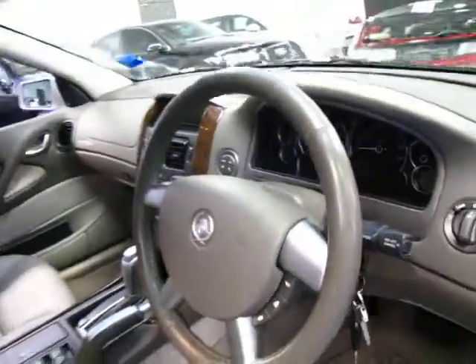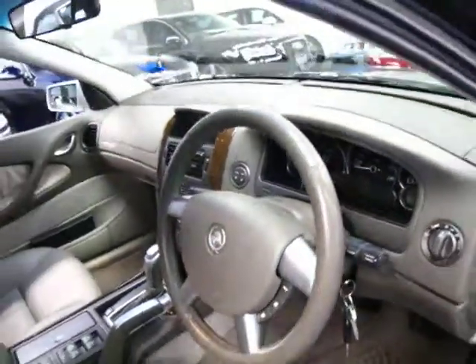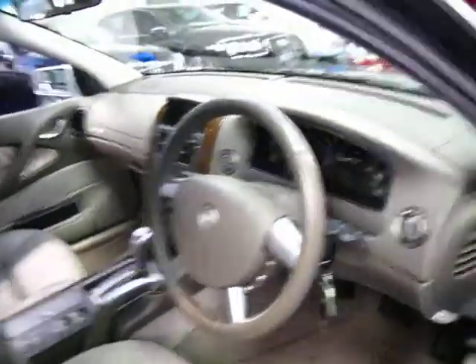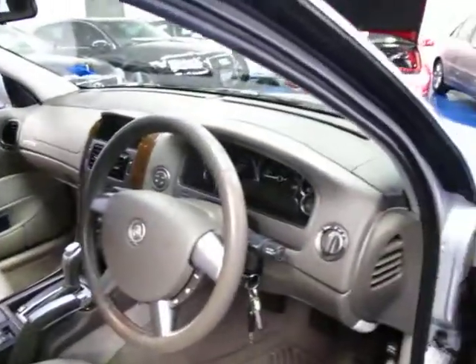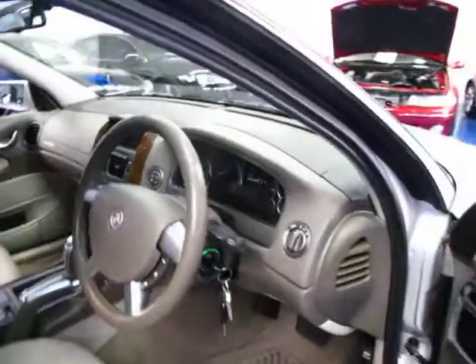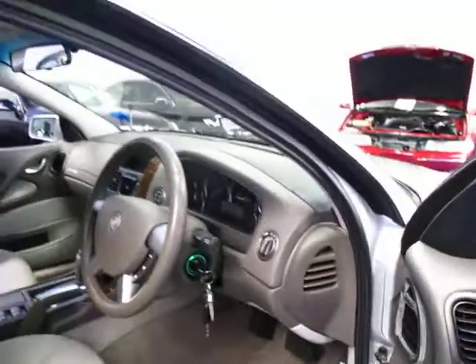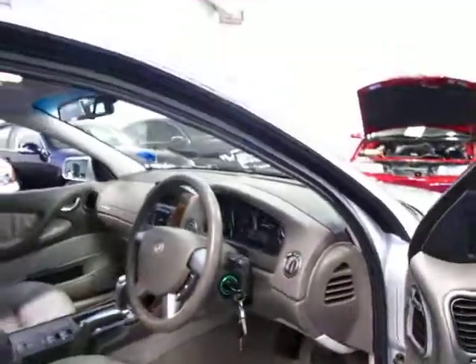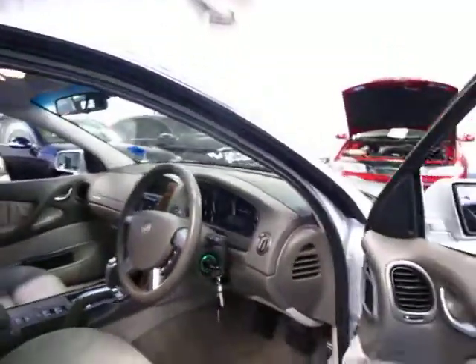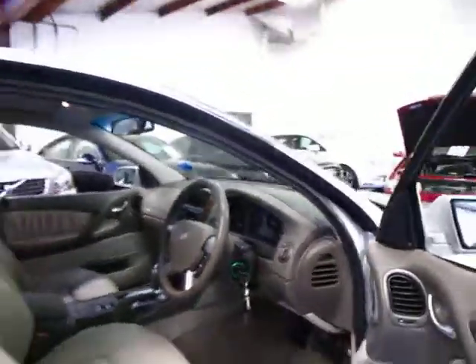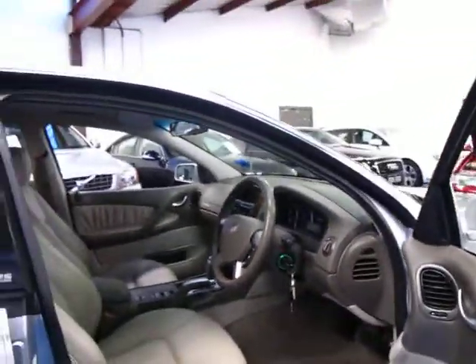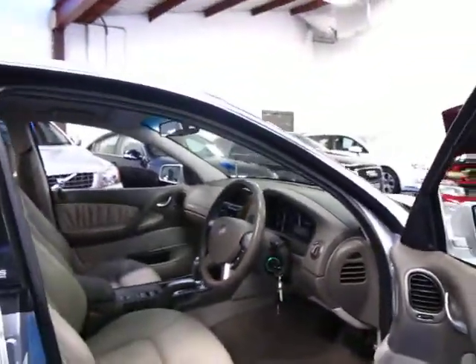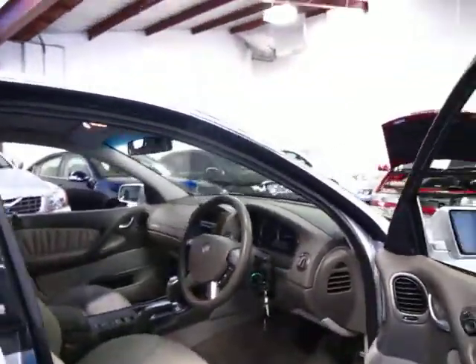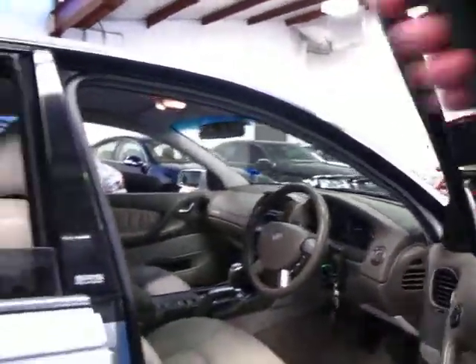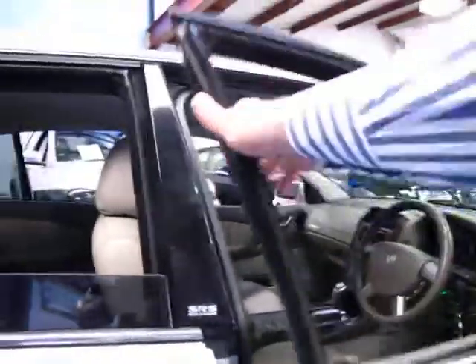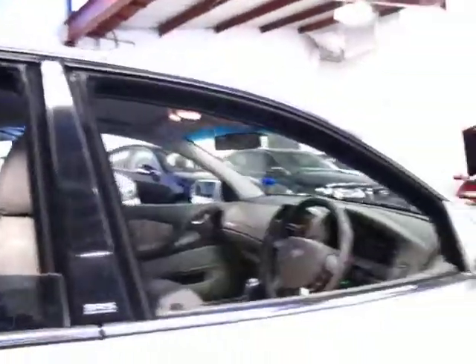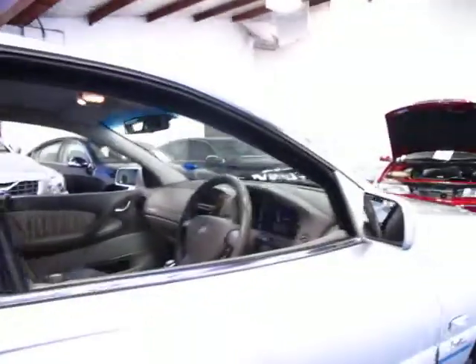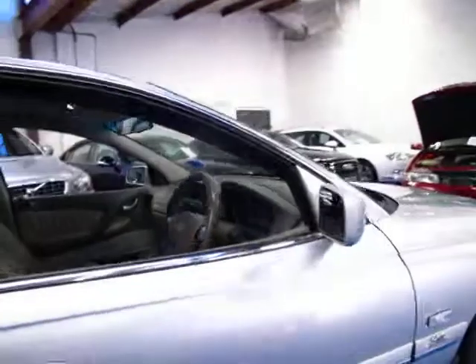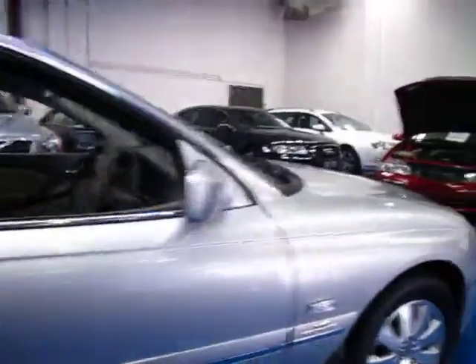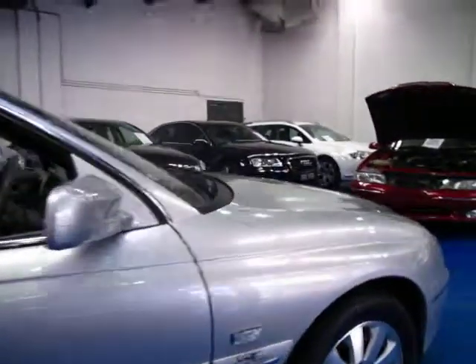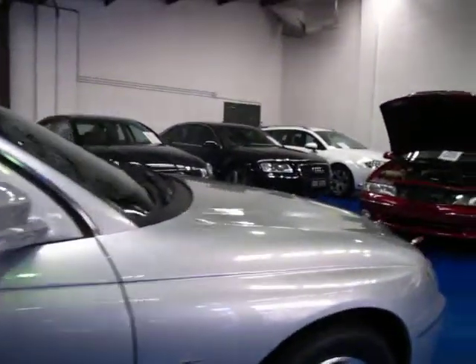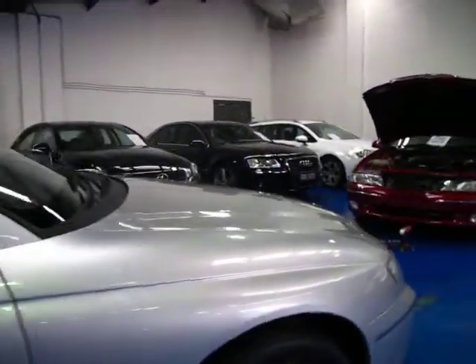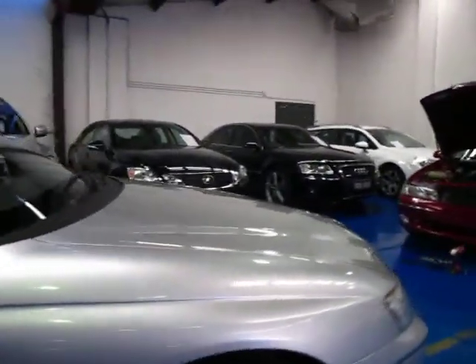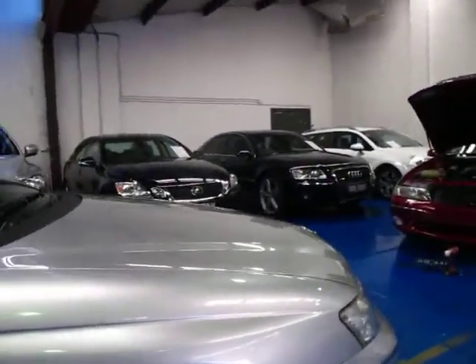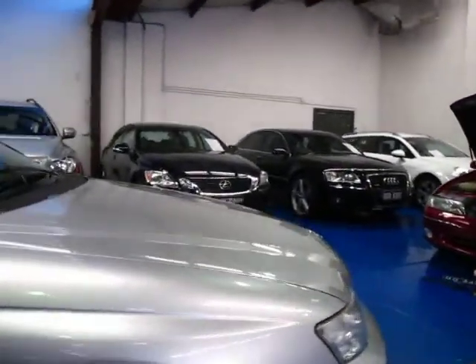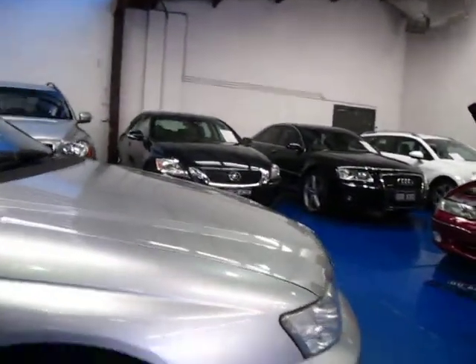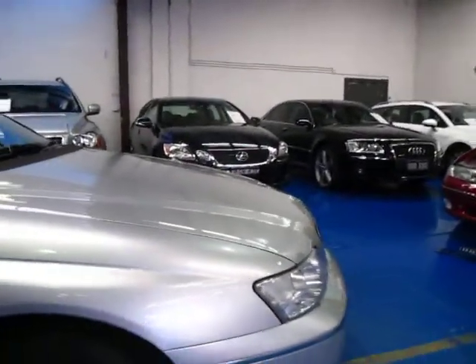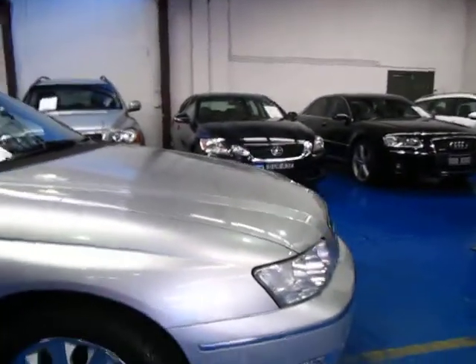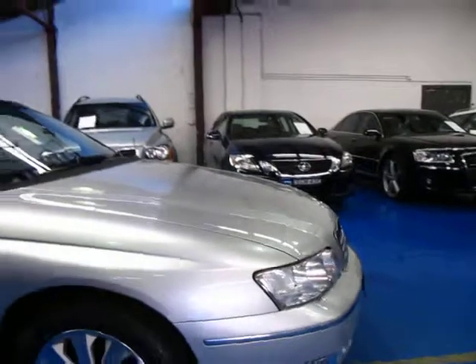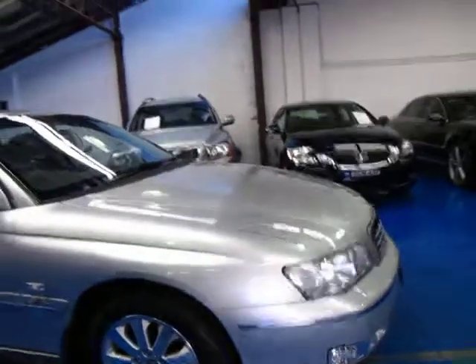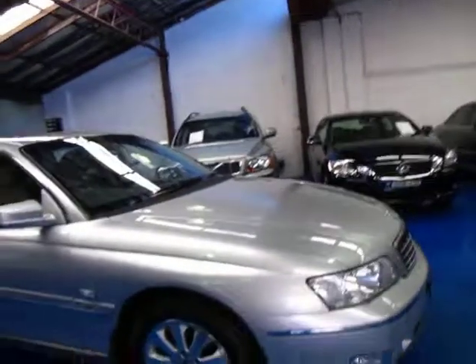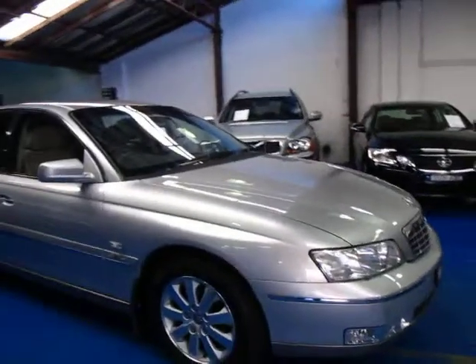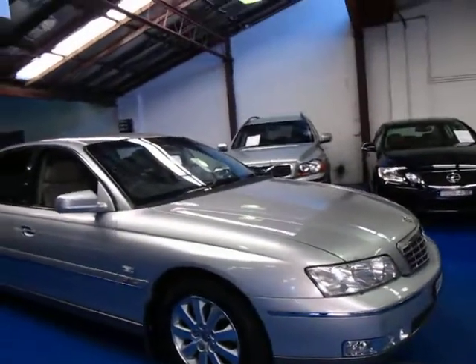I have driven it at length and it drives beautifully. I can't fault it at all. The tyres are very good. It's also got covers on the headlights — I think it's done some country driving, so there are a few marks on the front bumper bar.